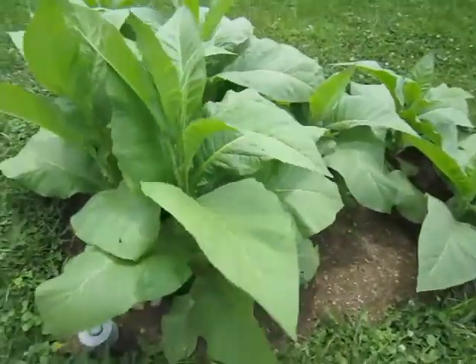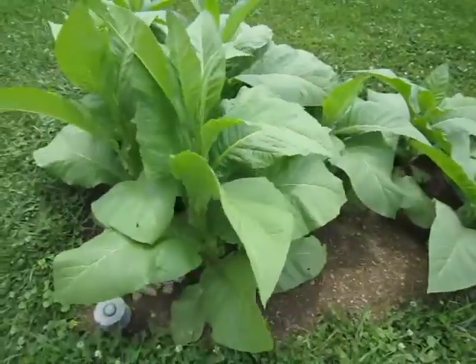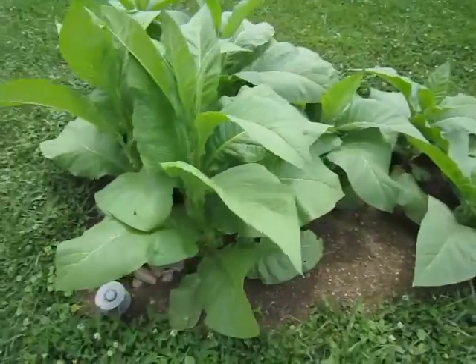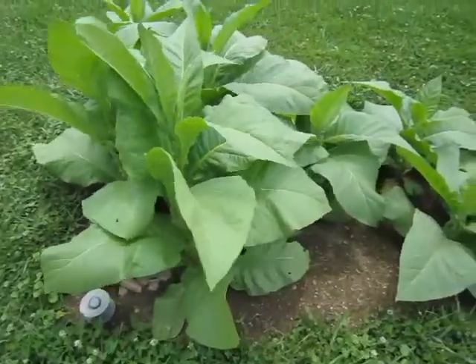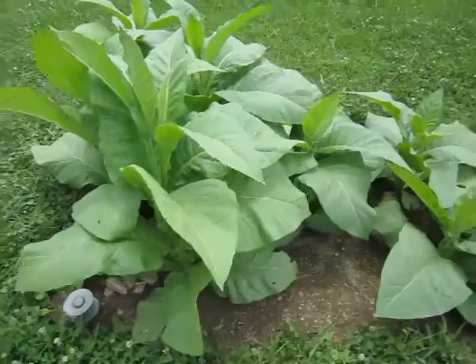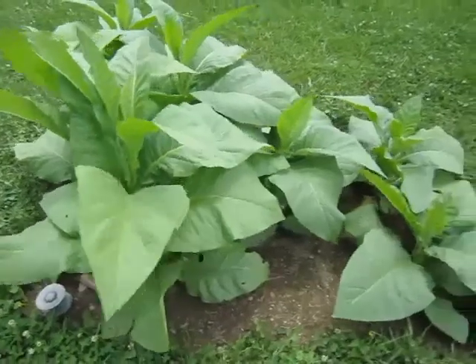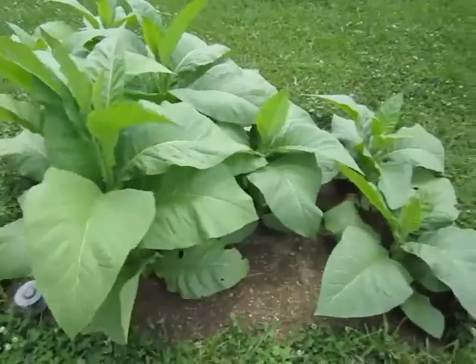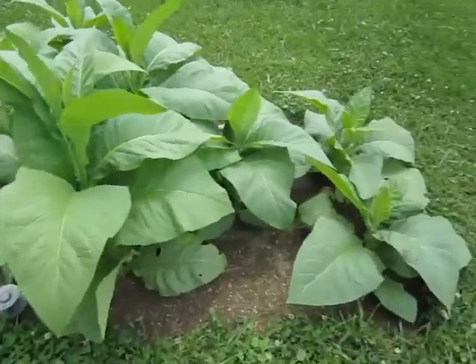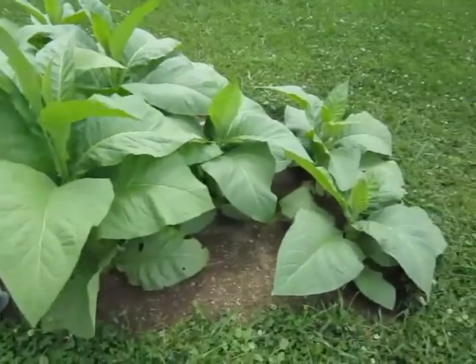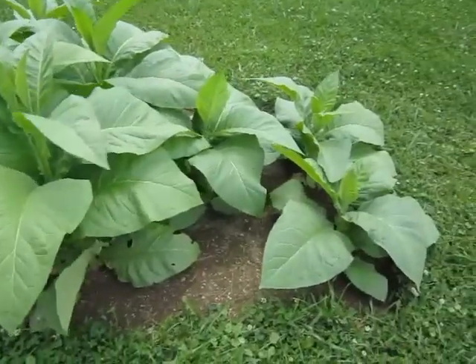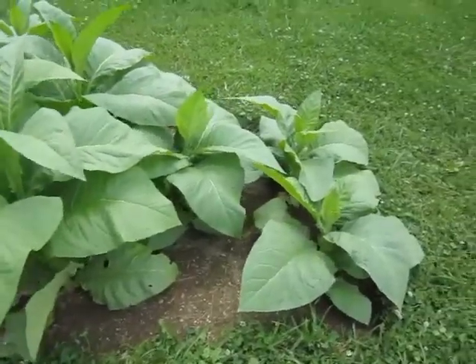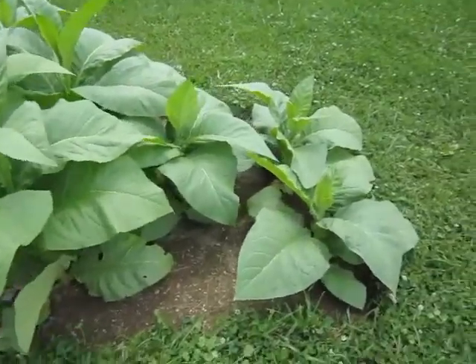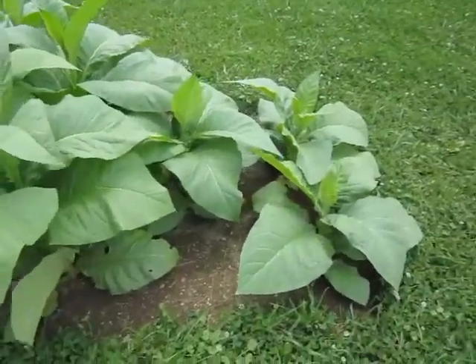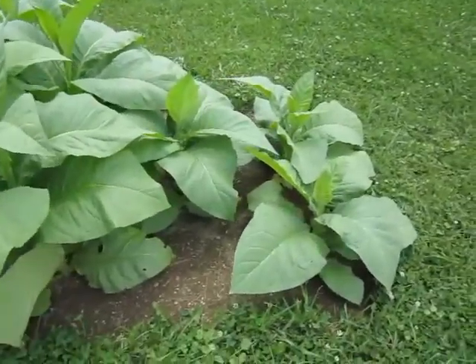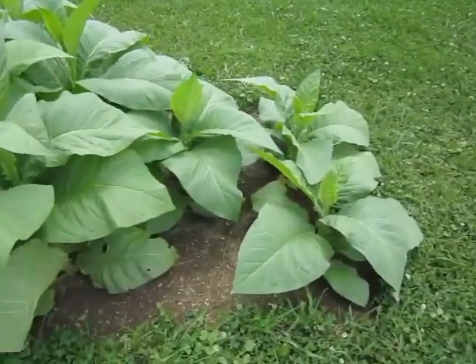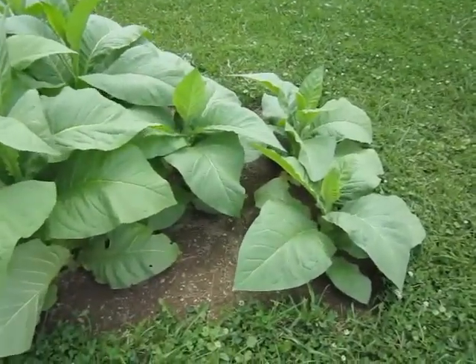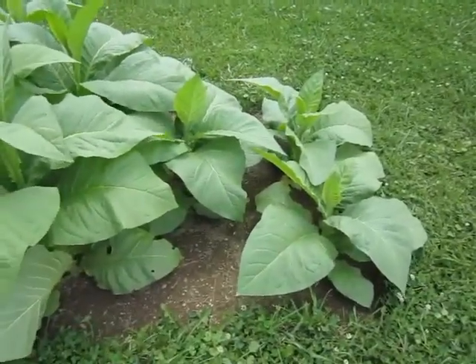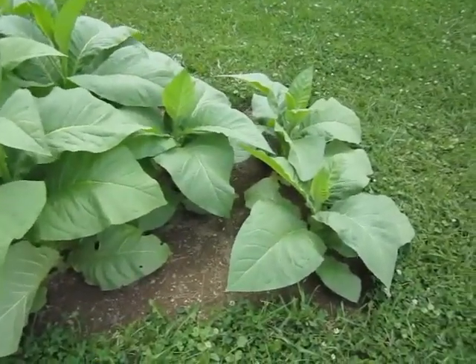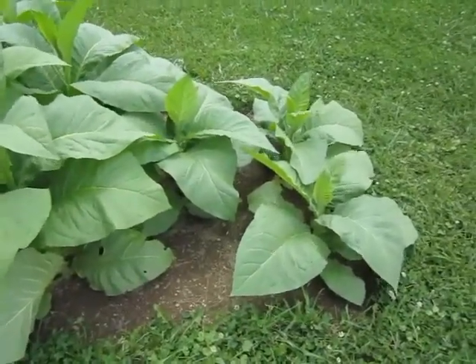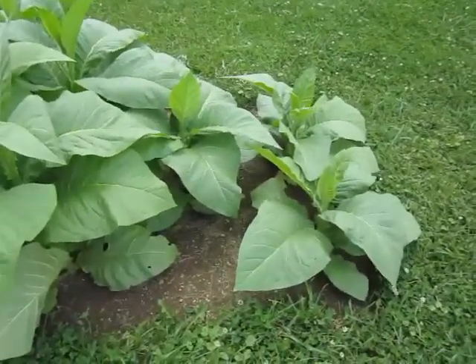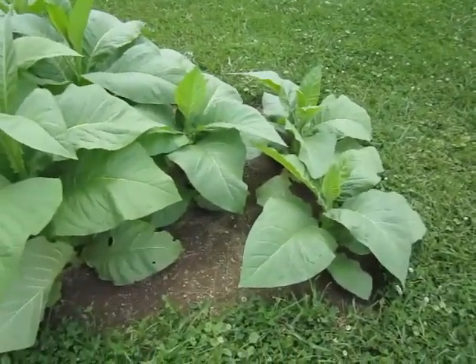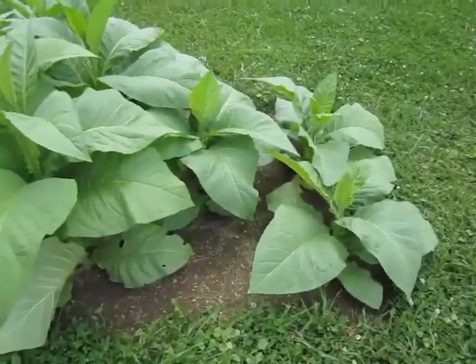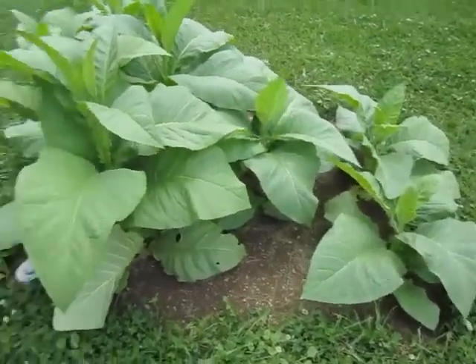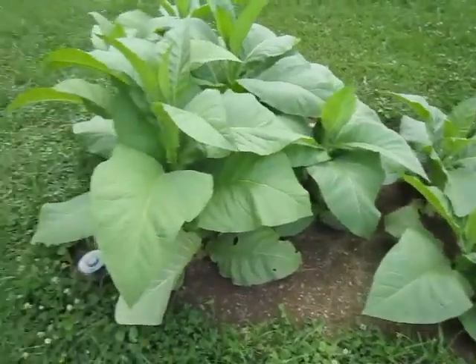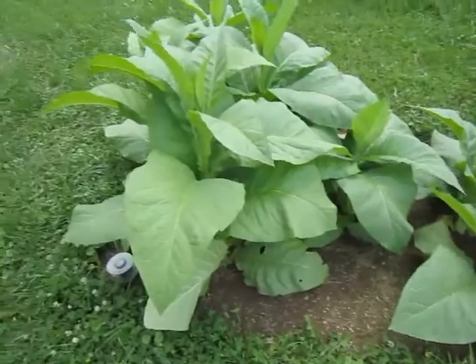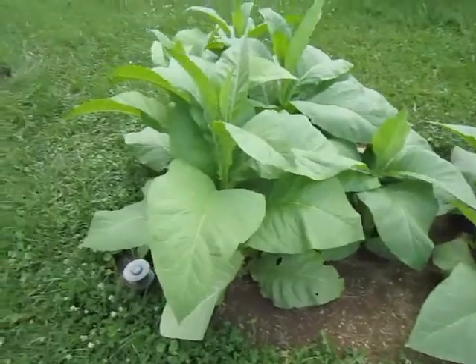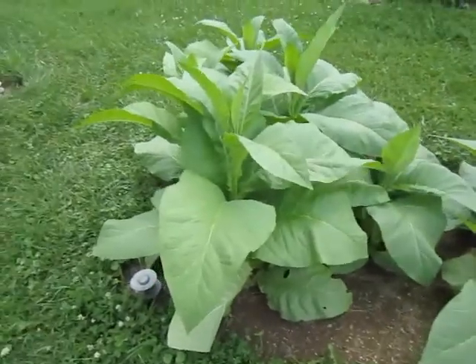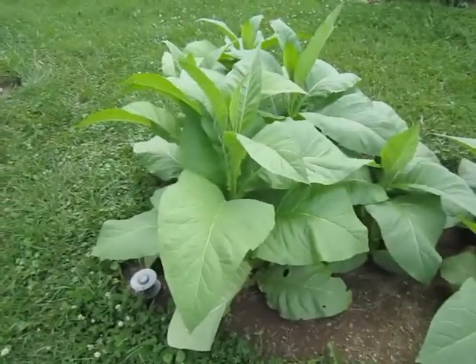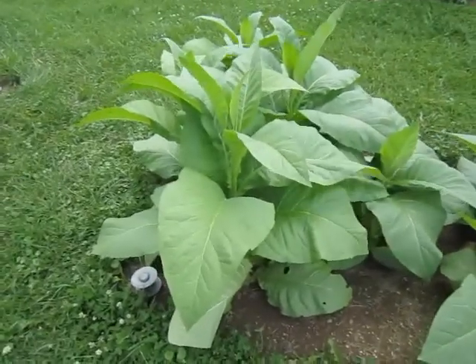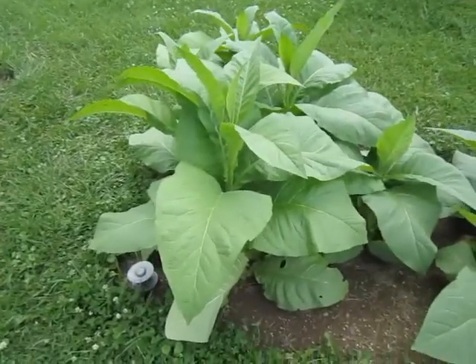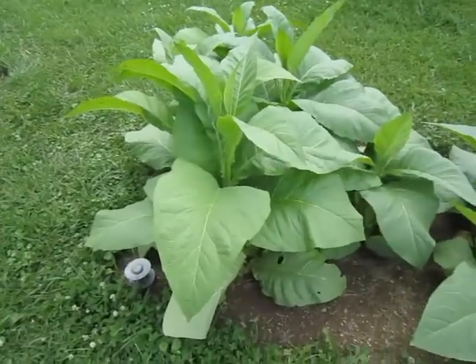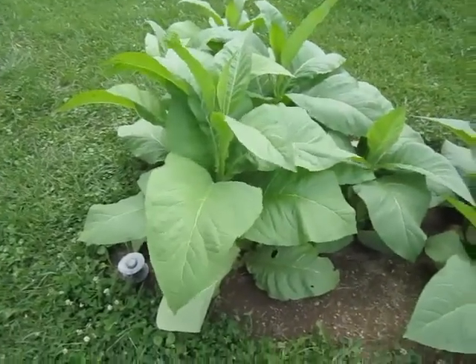Here we see the dramatic difference. This half of the bed is midgets, and this half is growing fairly nicely.